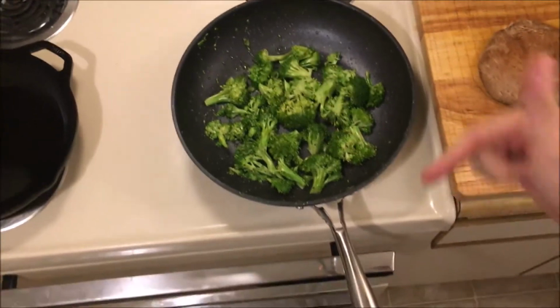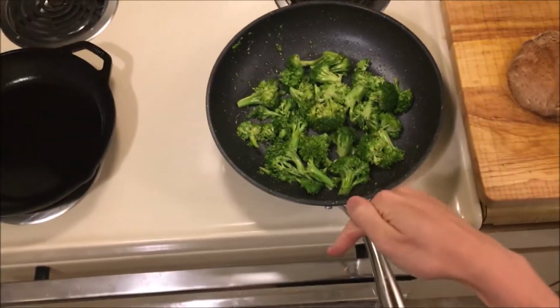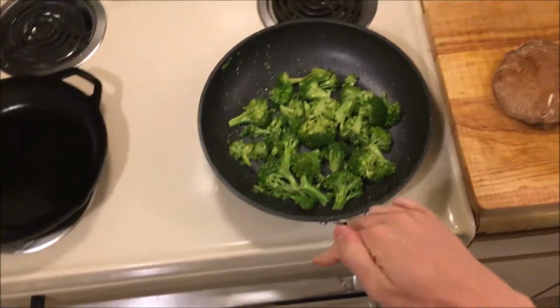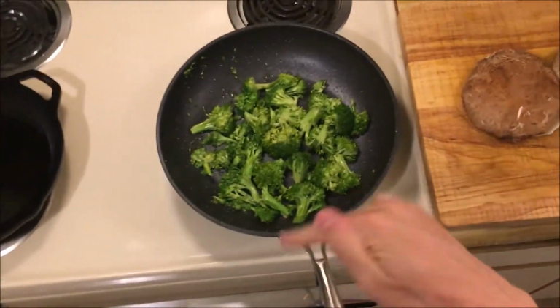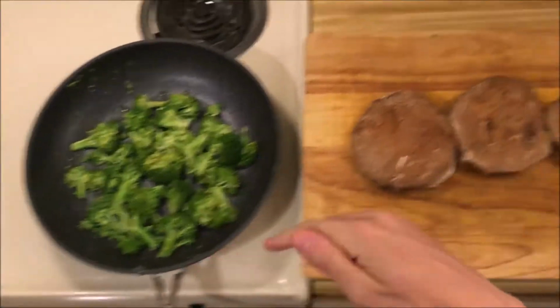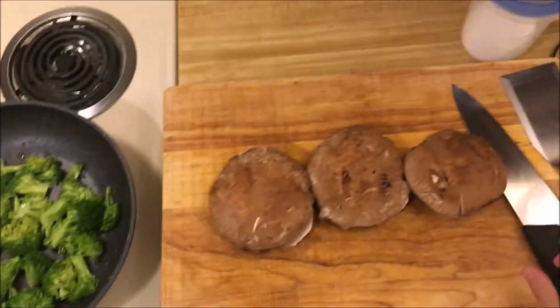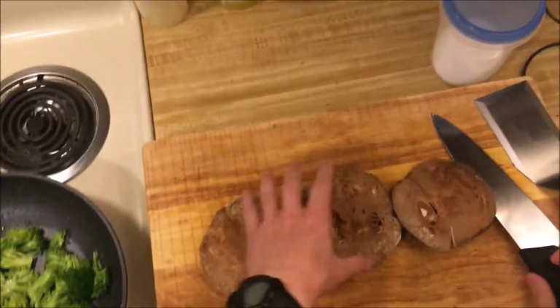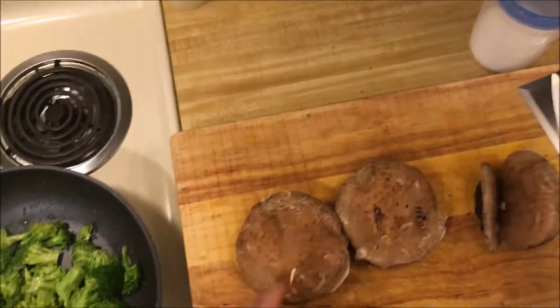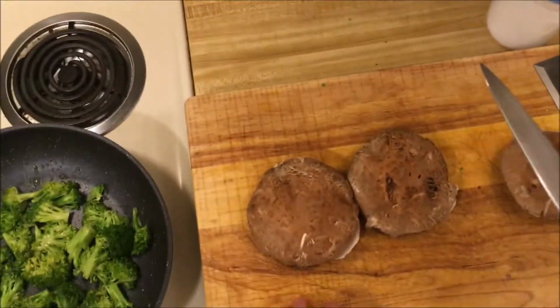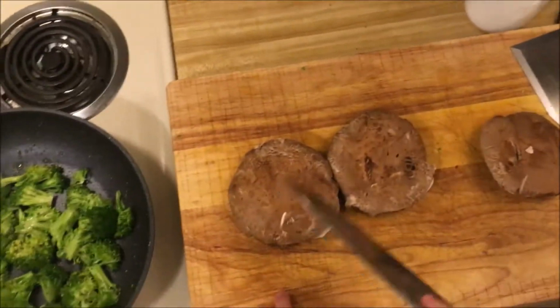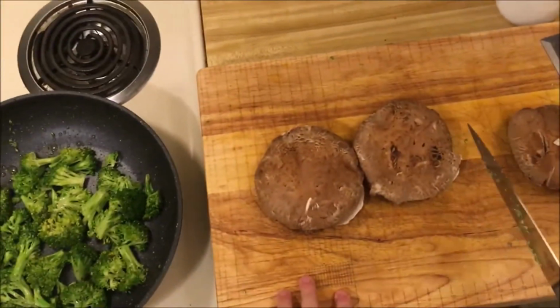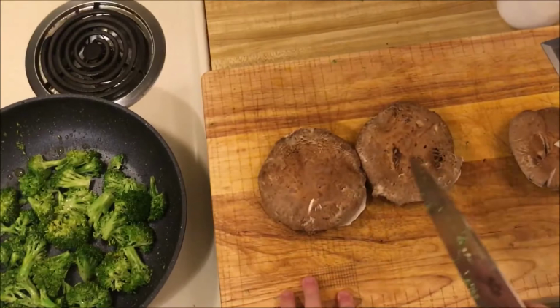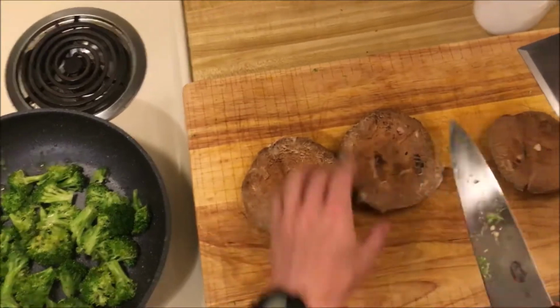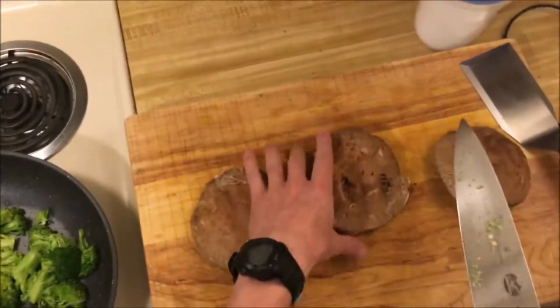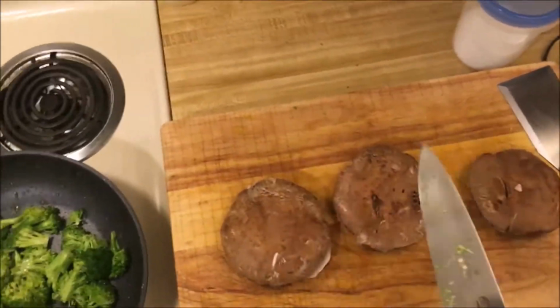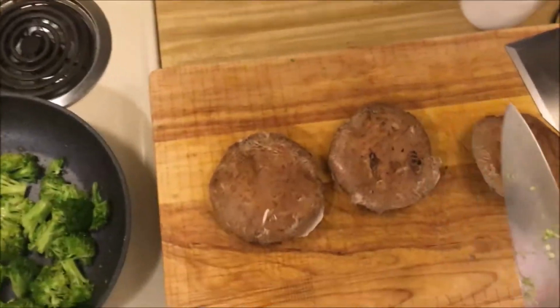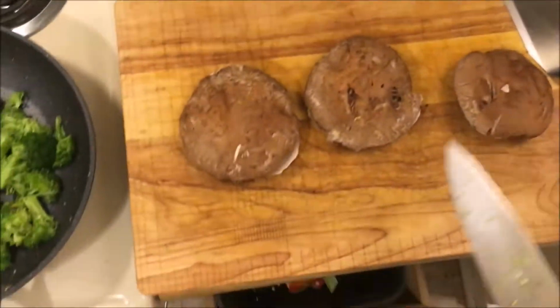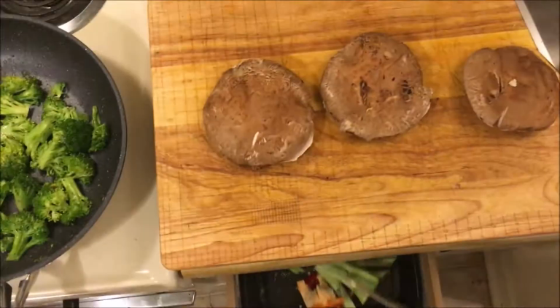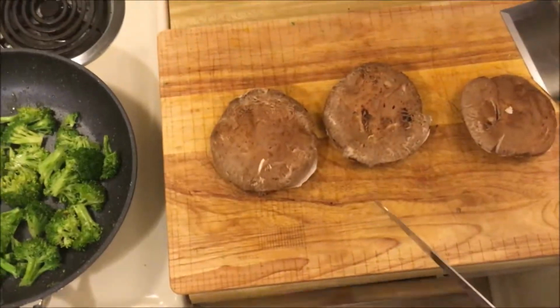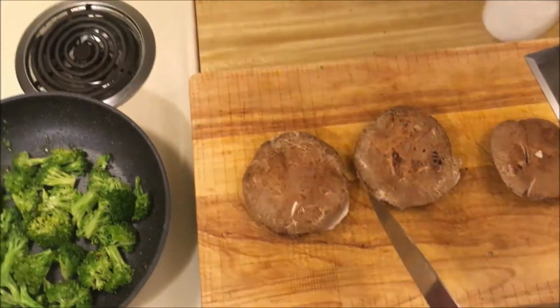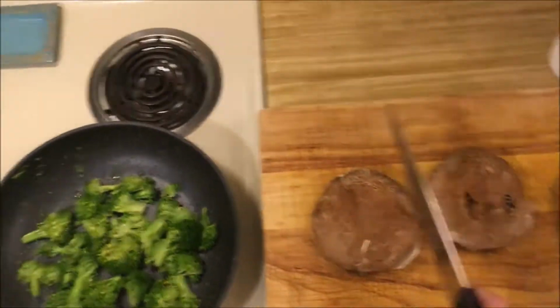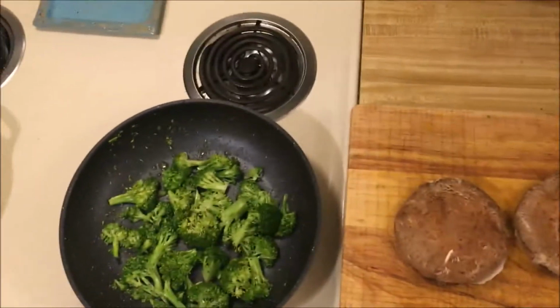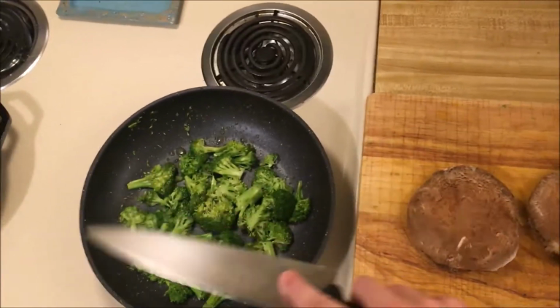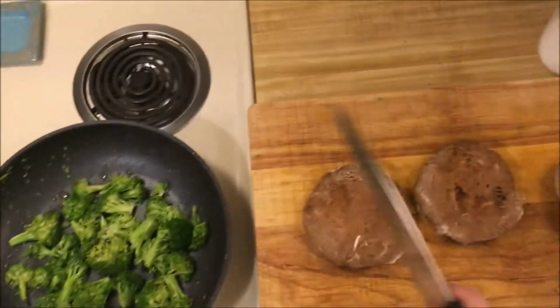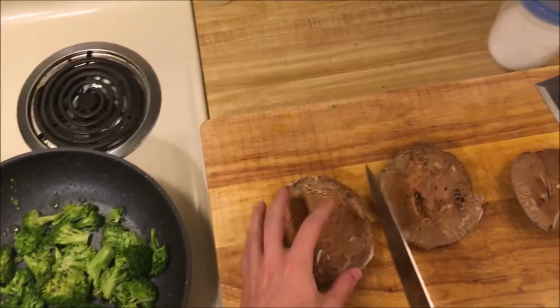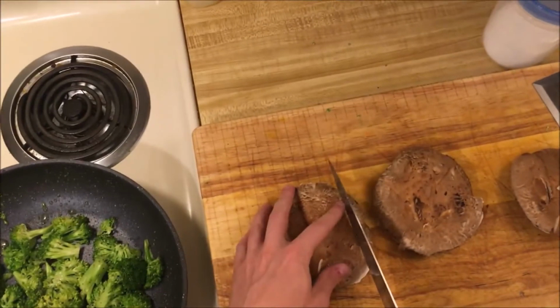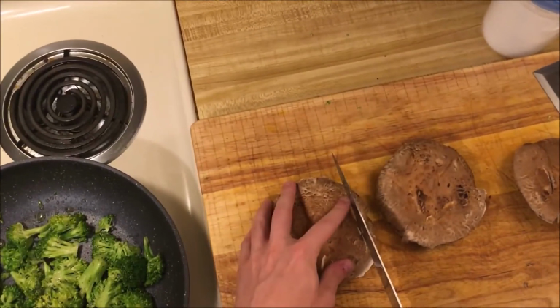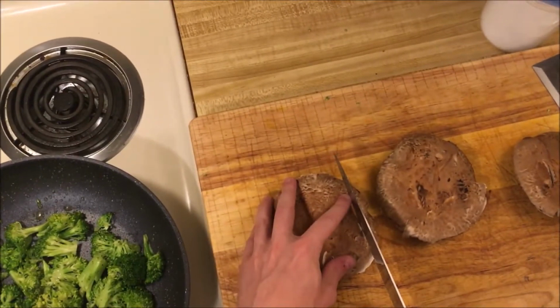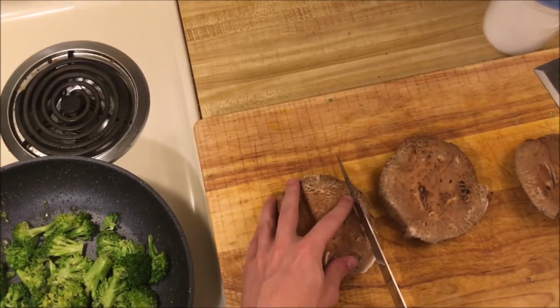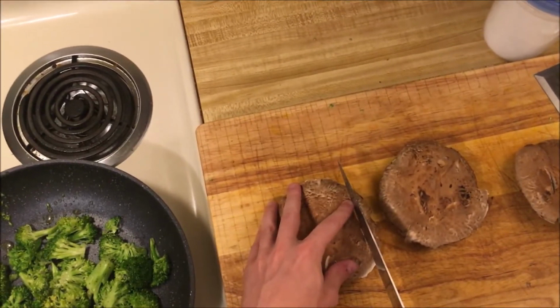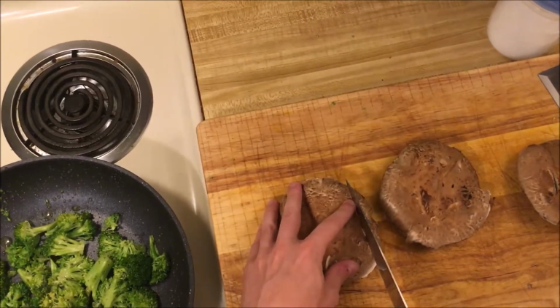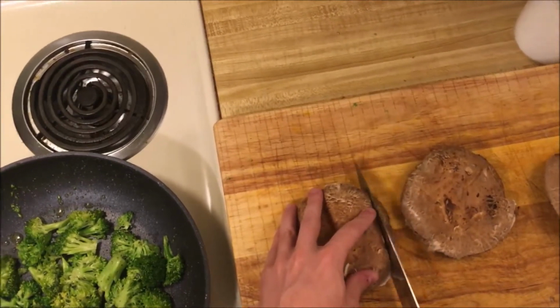Our broccoli is going. Our red peppers haven't started to blister yet — they're still in the oven. The next component is going to be these portobellos that I'm going to slice and then sear off in cast iron, just as slices to put in the sandwich.